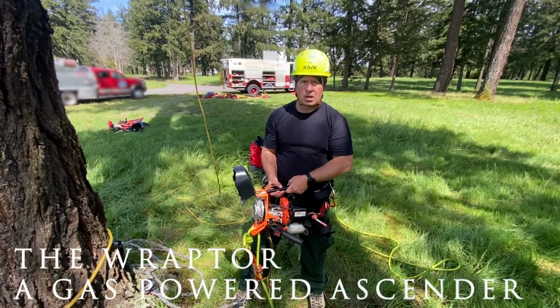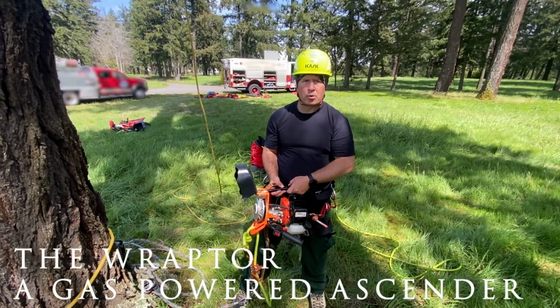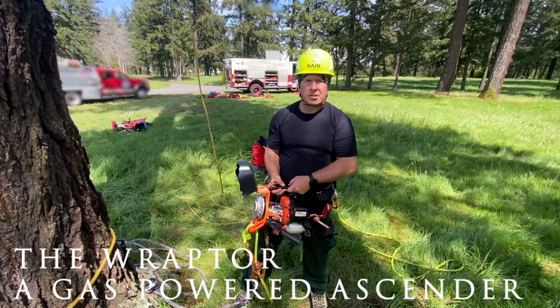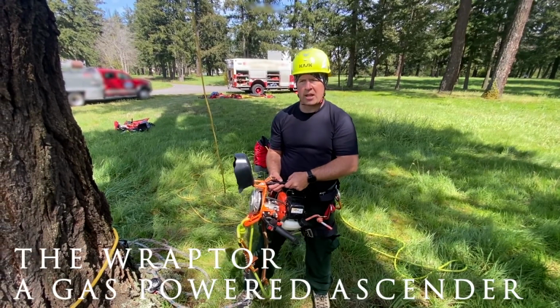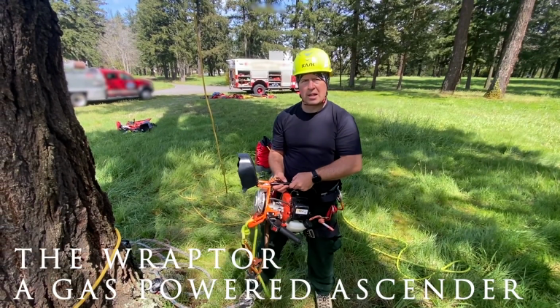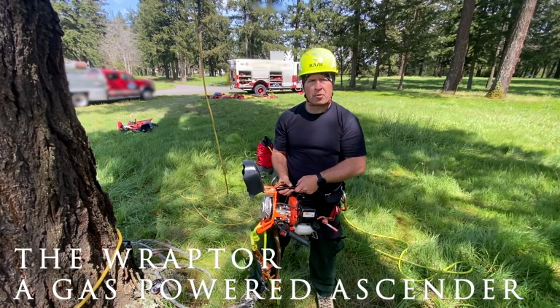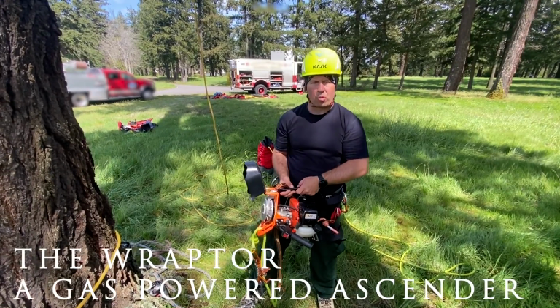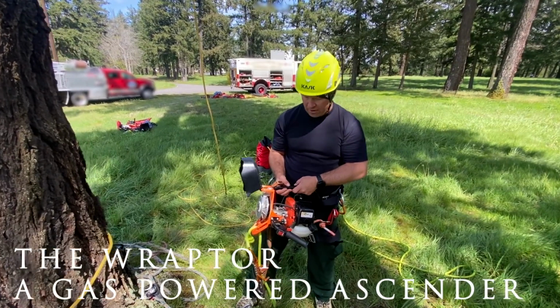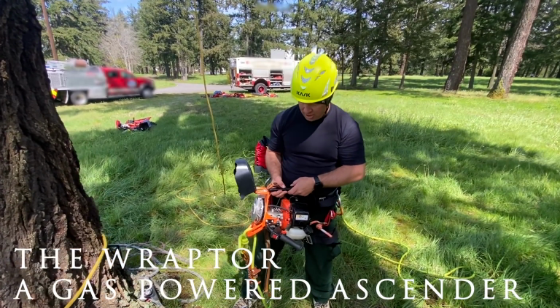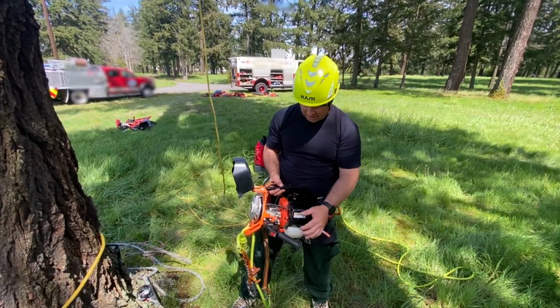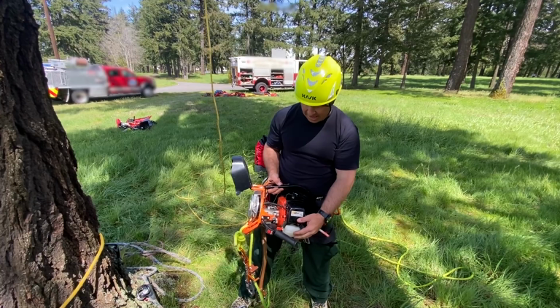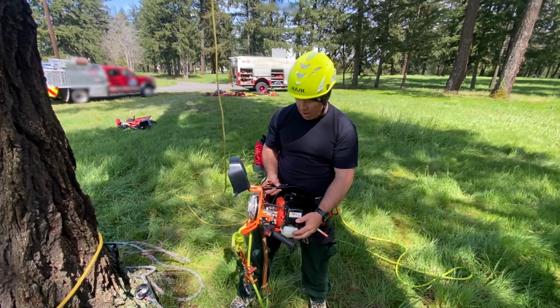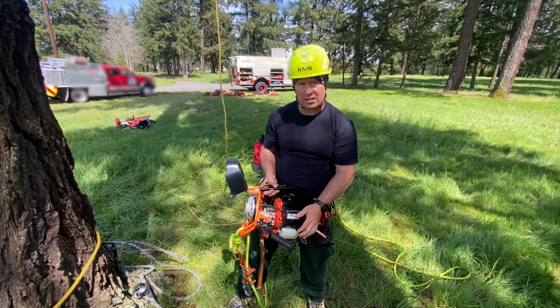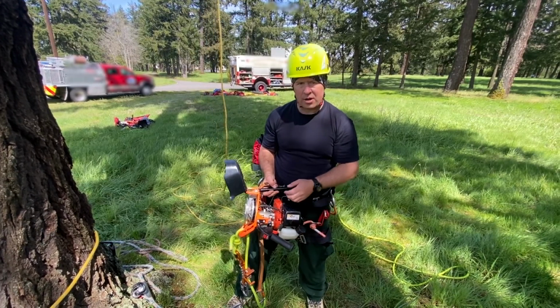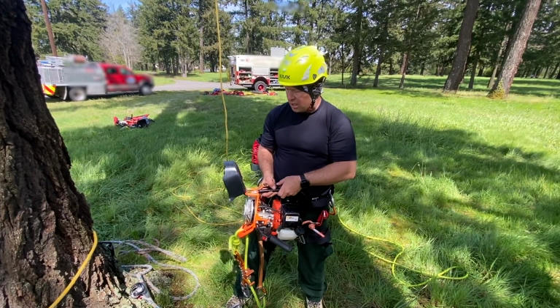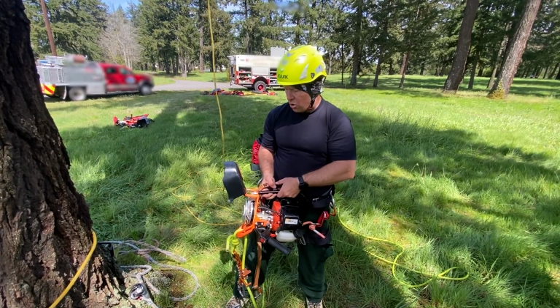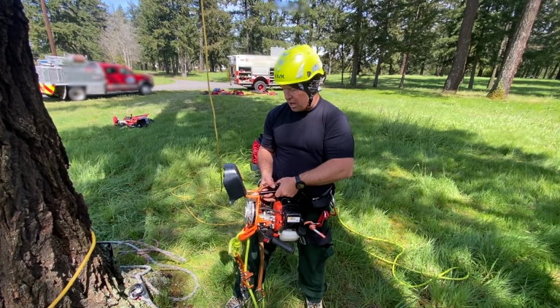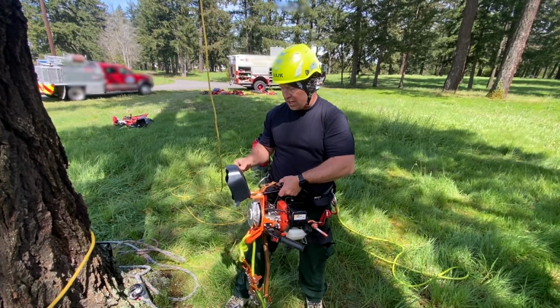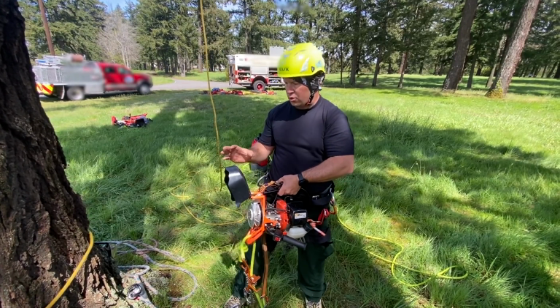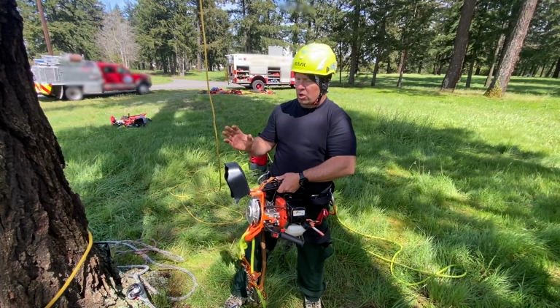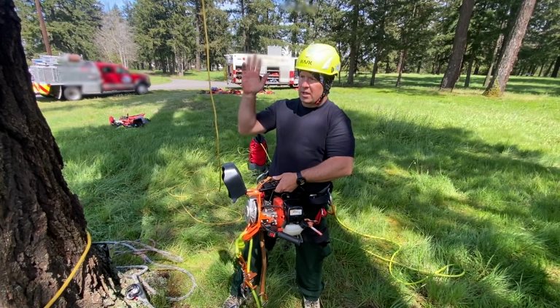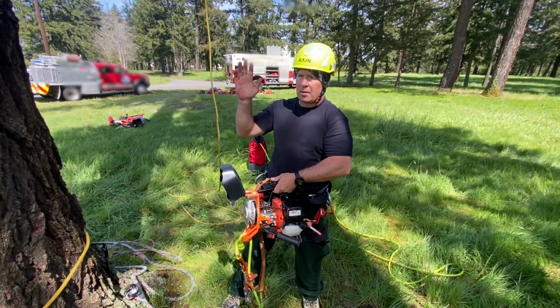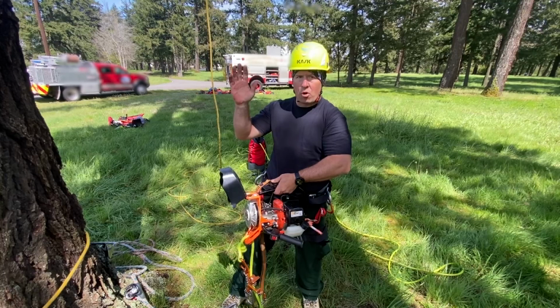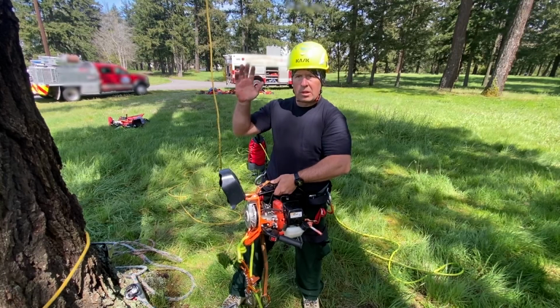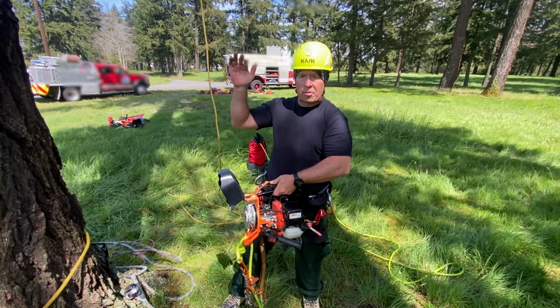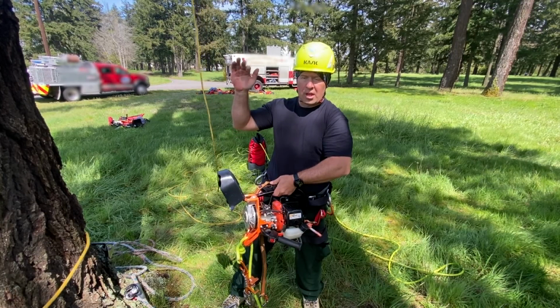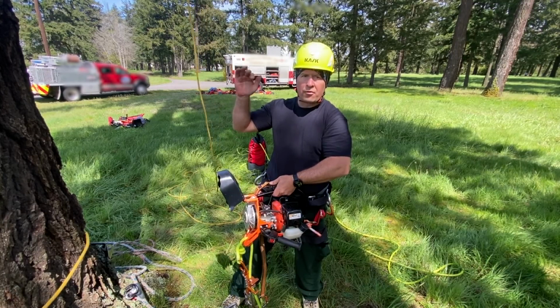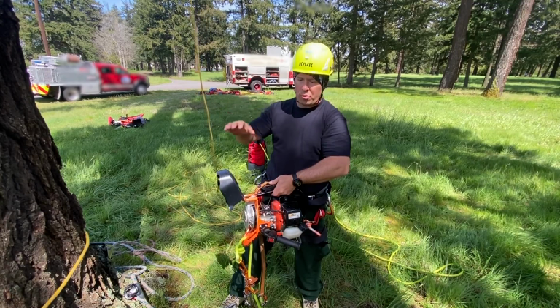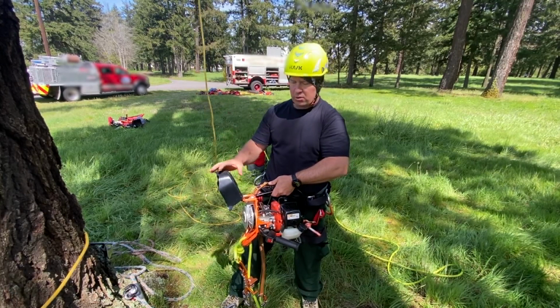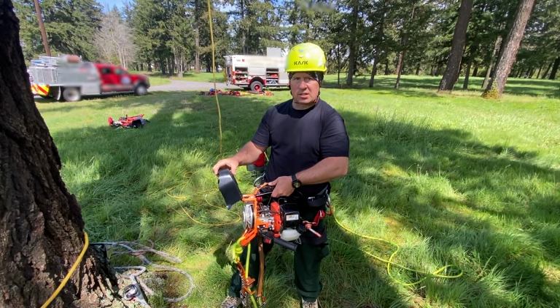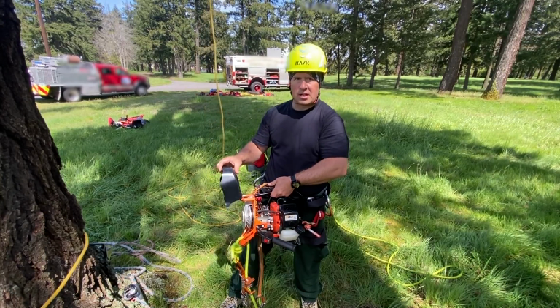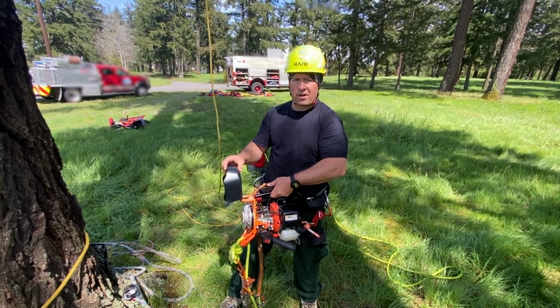Today we'll be demonstrating ascending up a rope with the Raptor. This is a gas powered ascender. So if we needed to quickly ascend up the rope or up the tree on rope, we can use this as our ascending device.